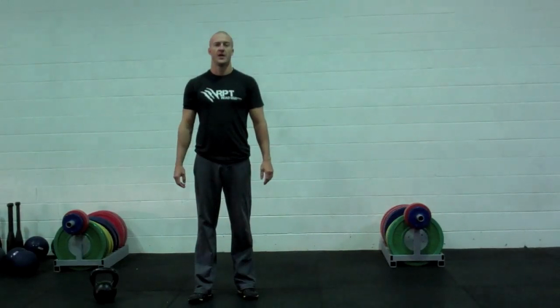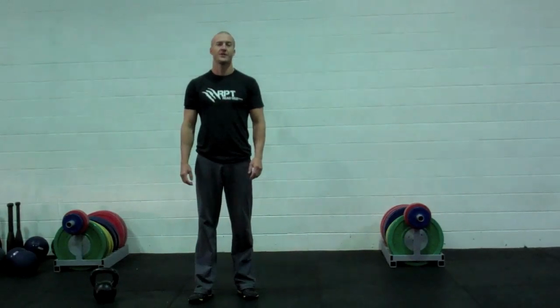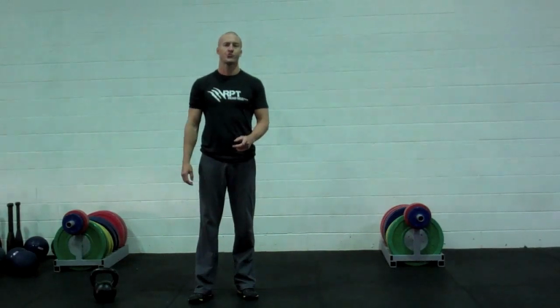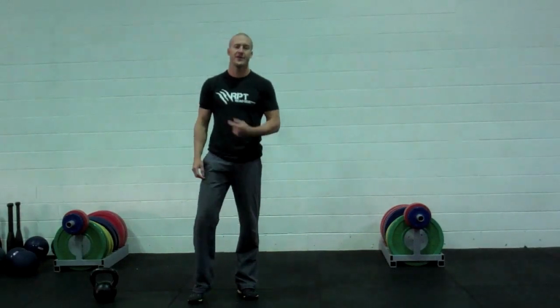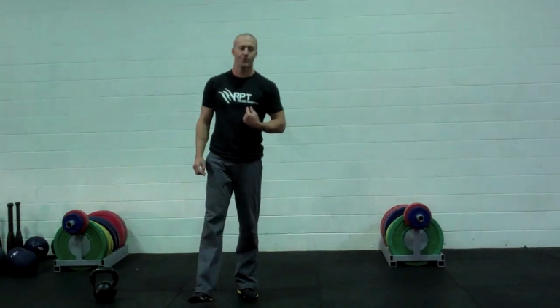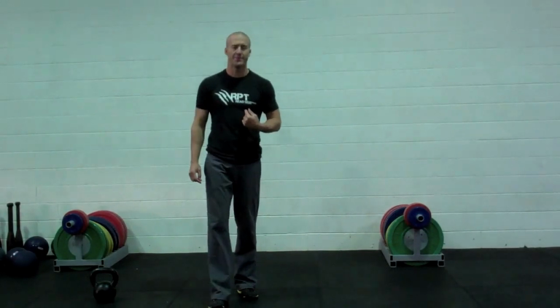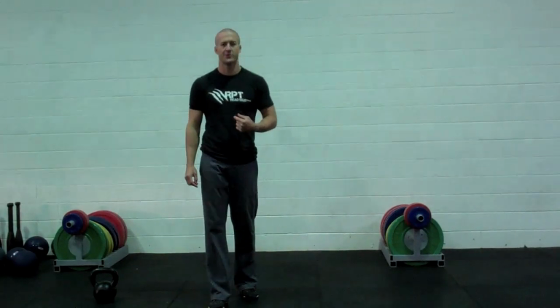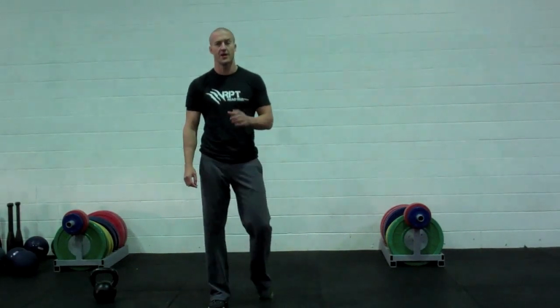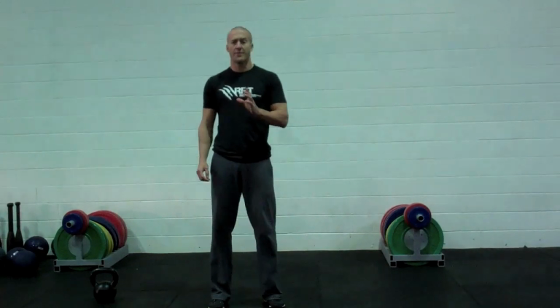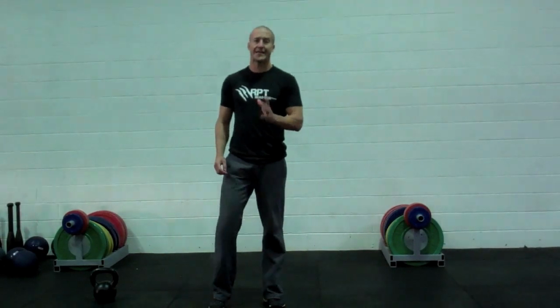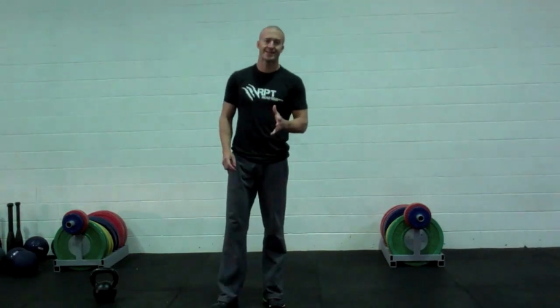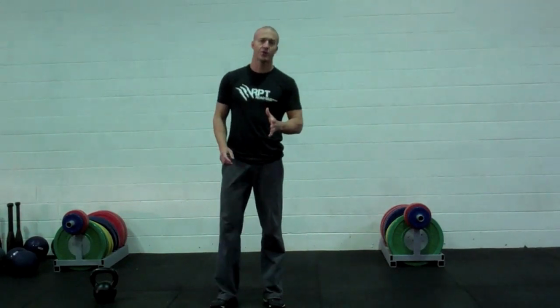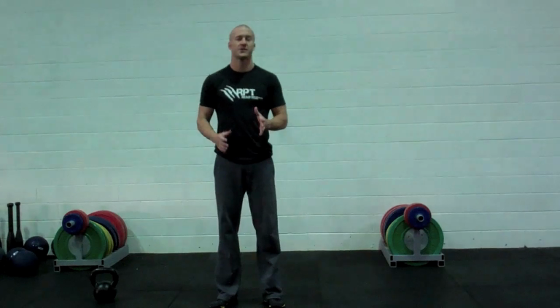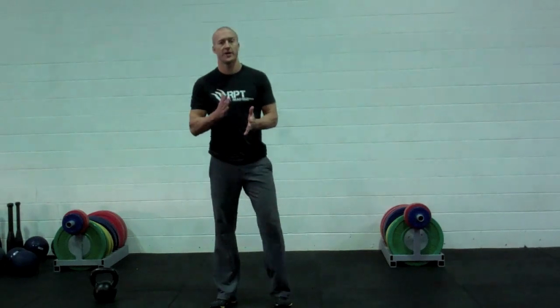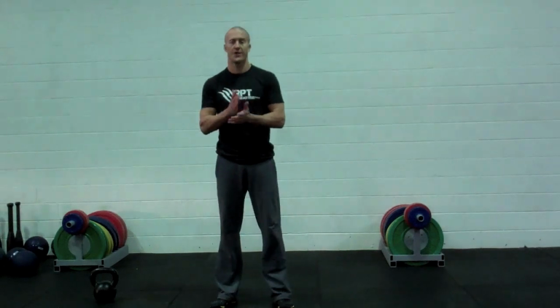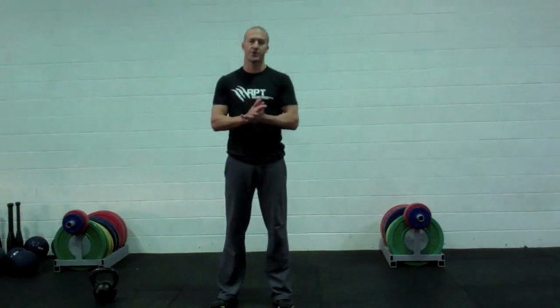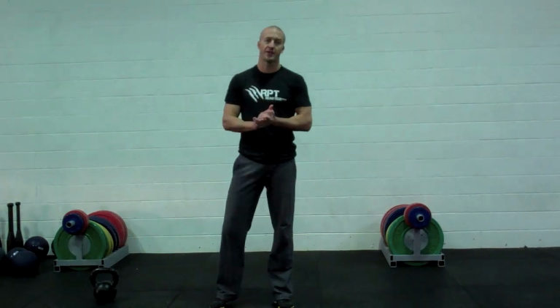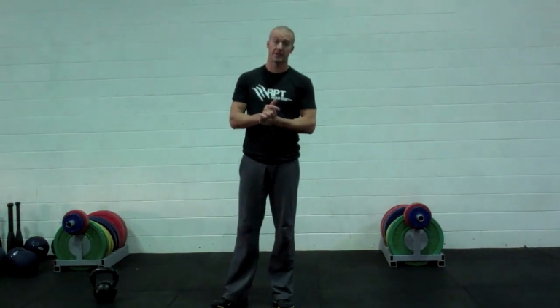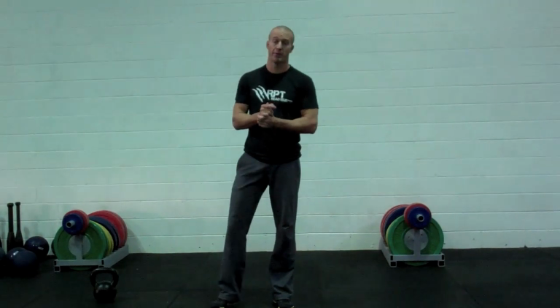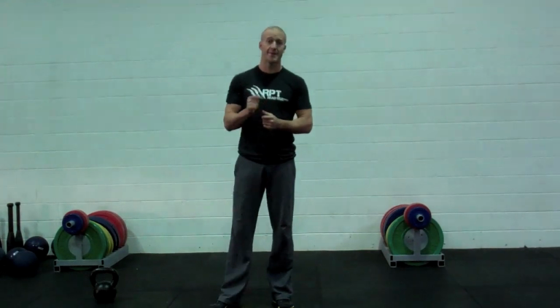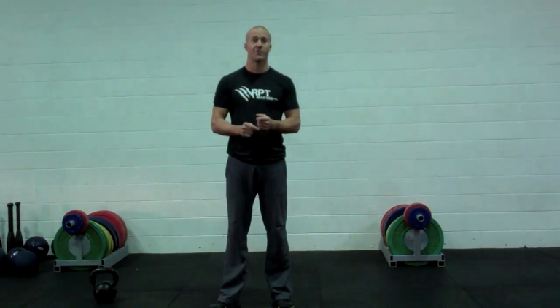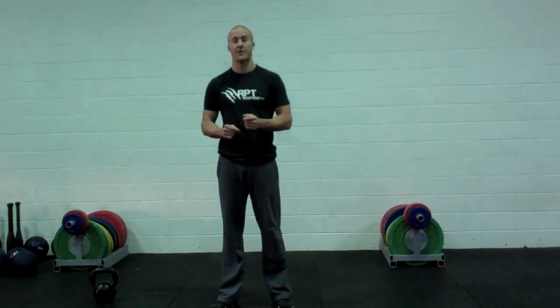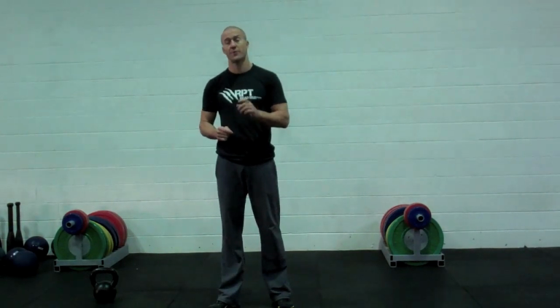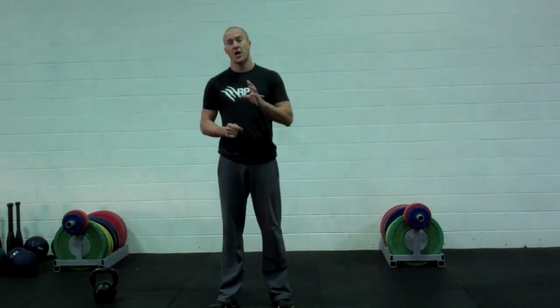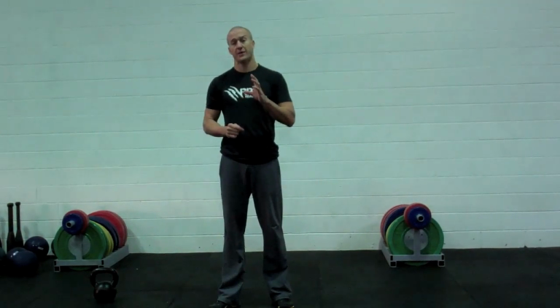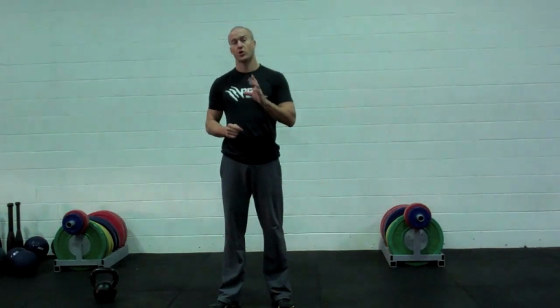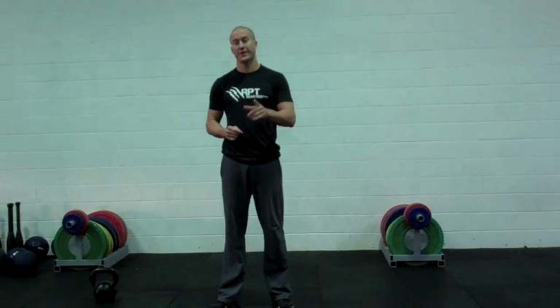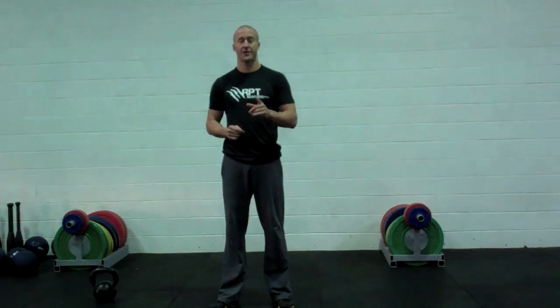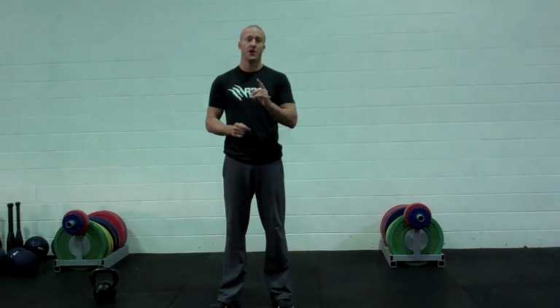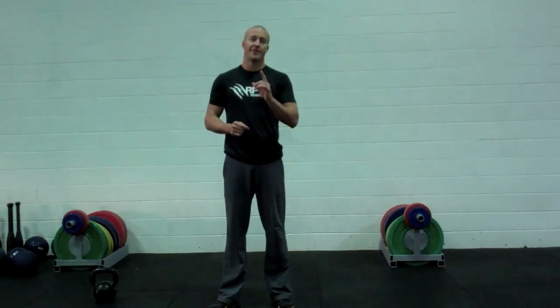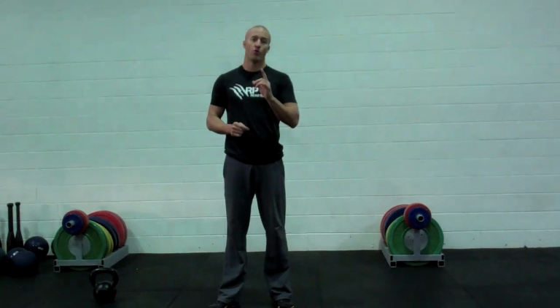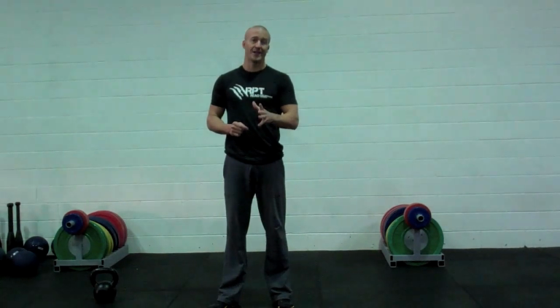Hey guys, Andrew Reid here from Reid Performance Training. I've been getting asked a lot of questions by the runners and triathletes, particularly people in the MX12 VIP group, about a core exercise for running.